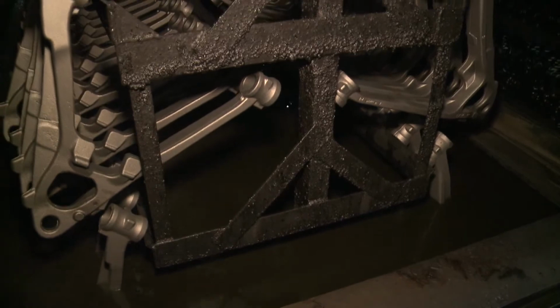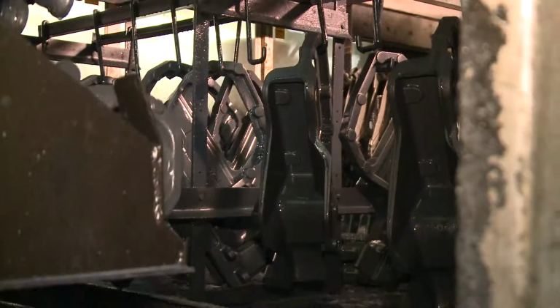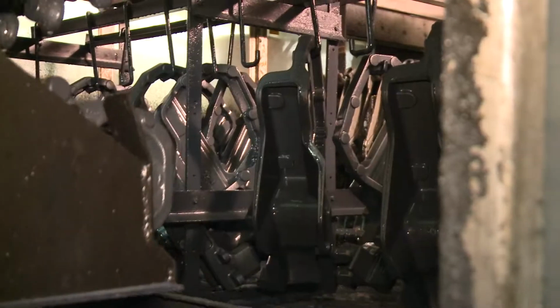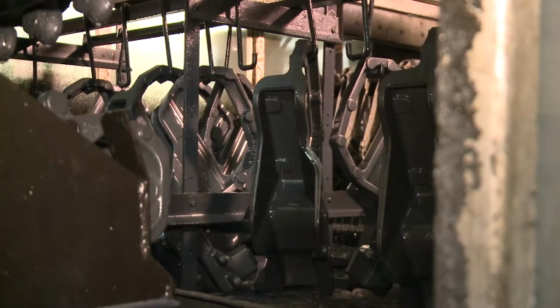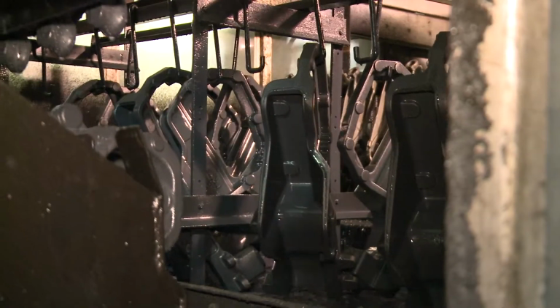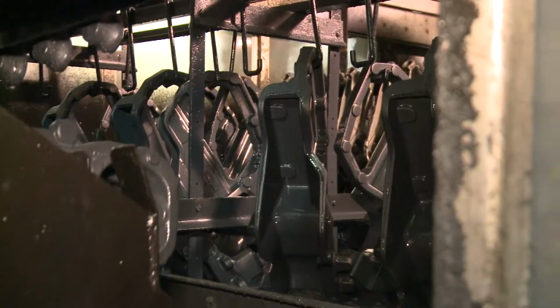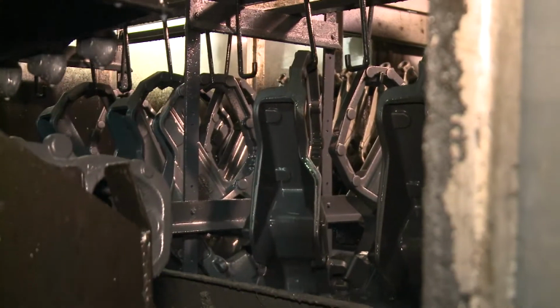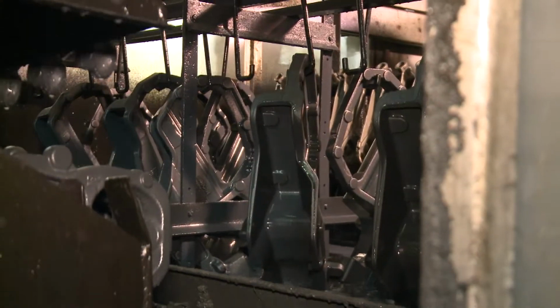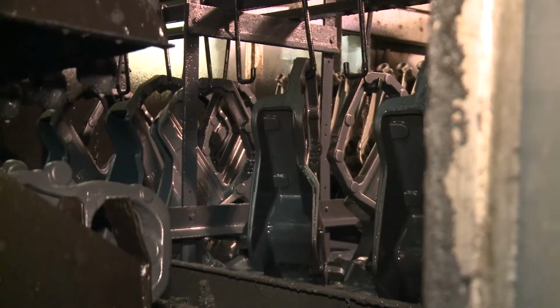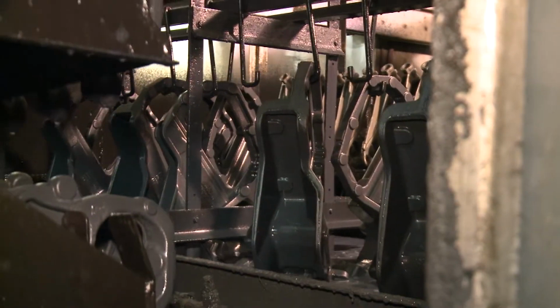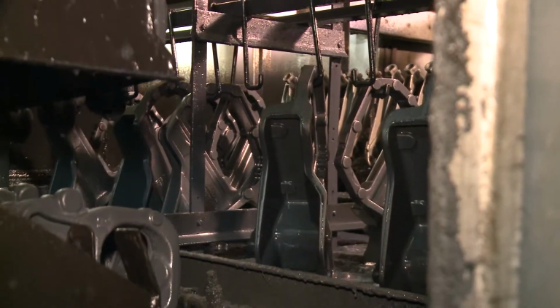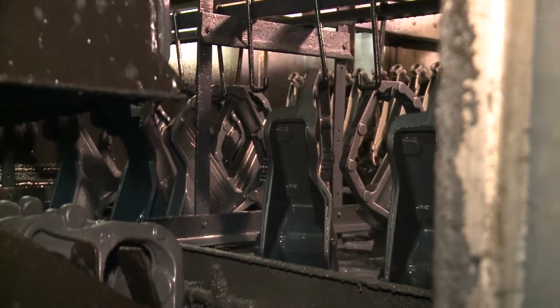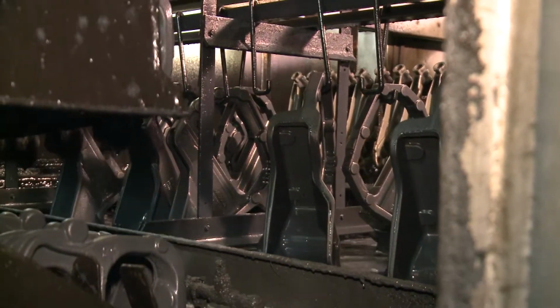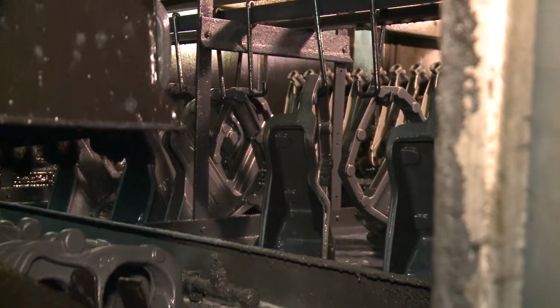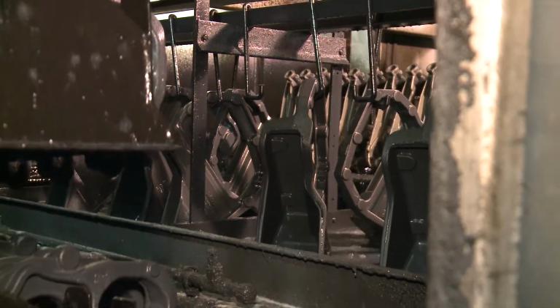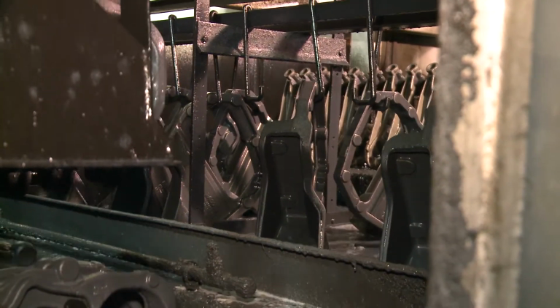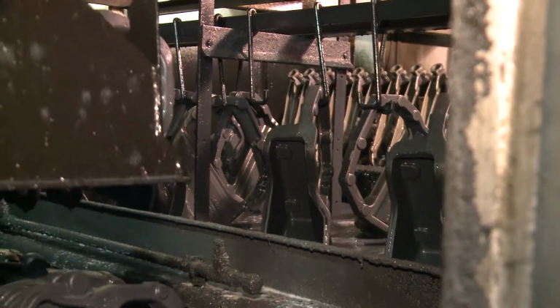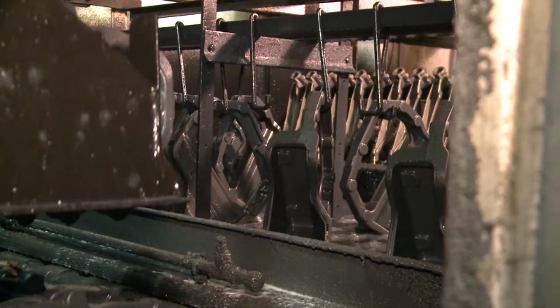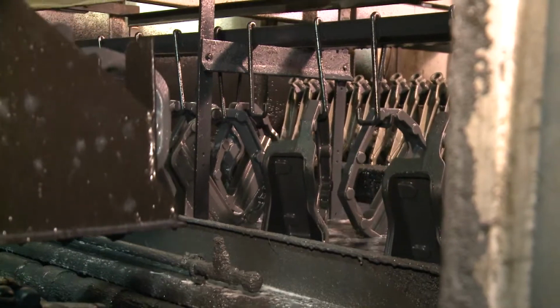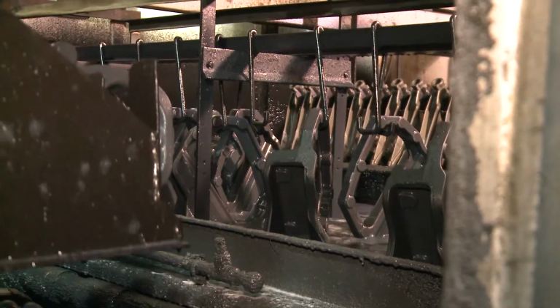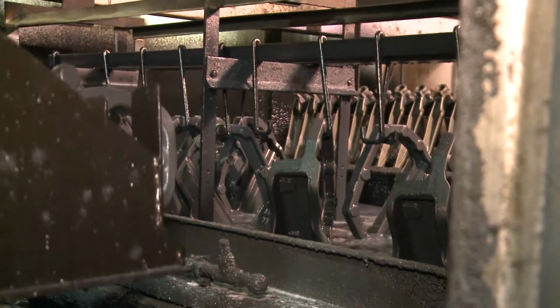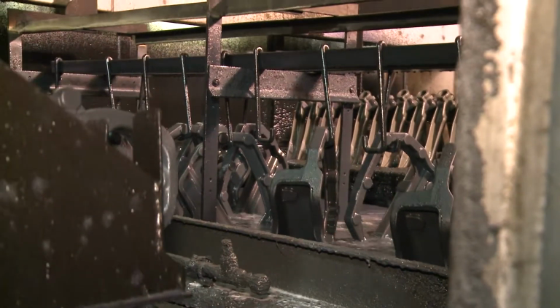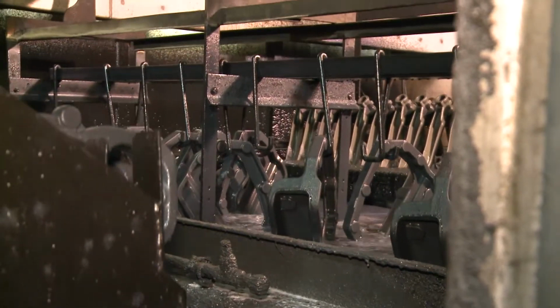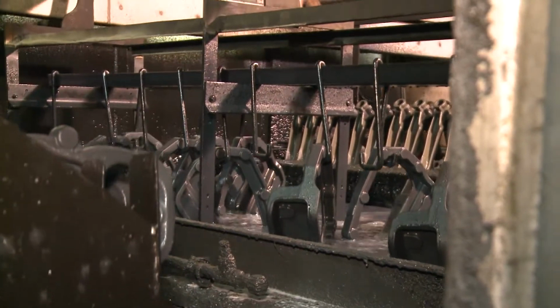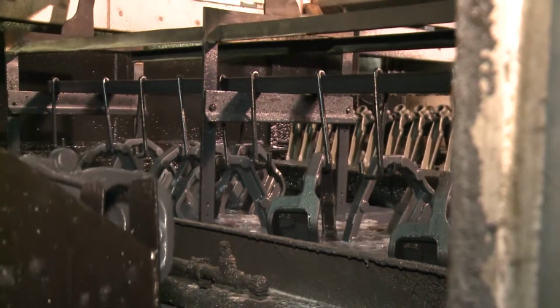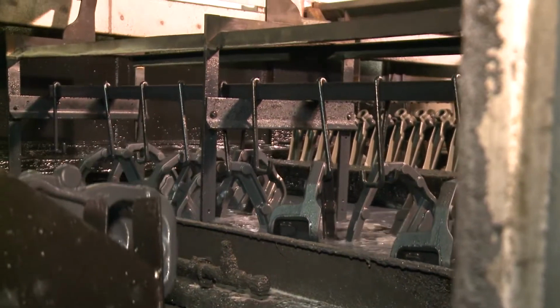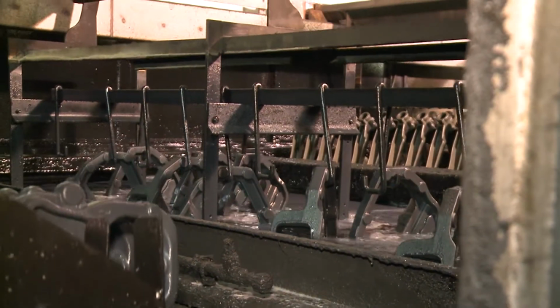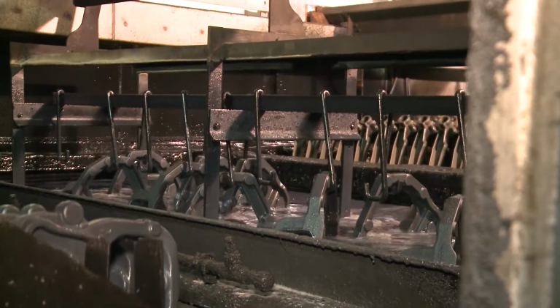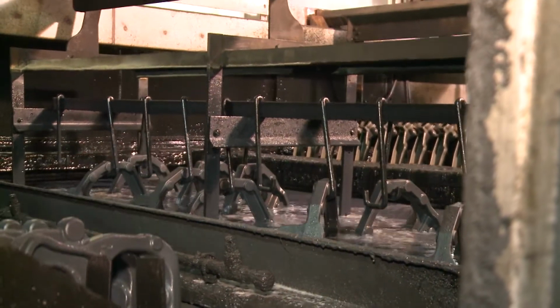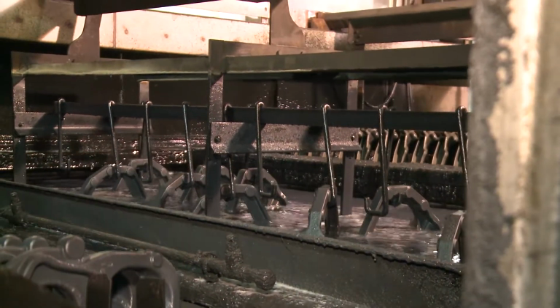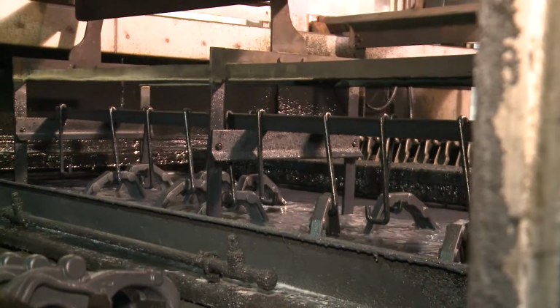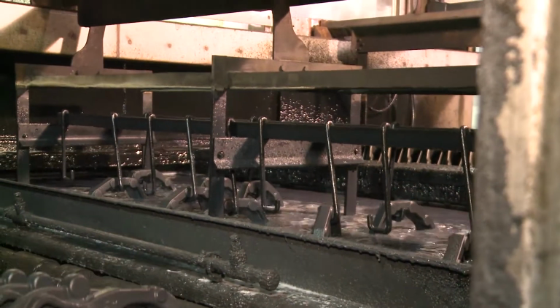As the parts exit the pre-treatment stages, they are submerged in the Electro-Coat paint stage where voltage is applied through anodes surrounding the paint tank.